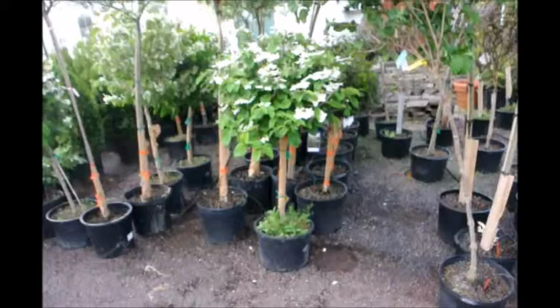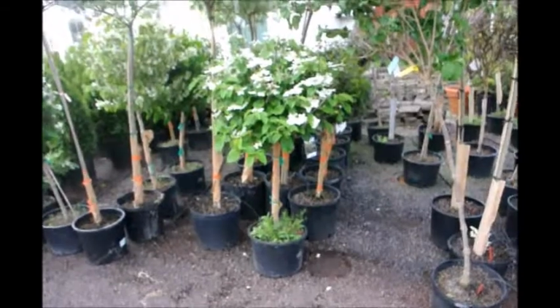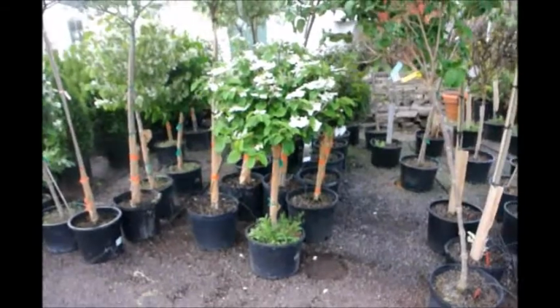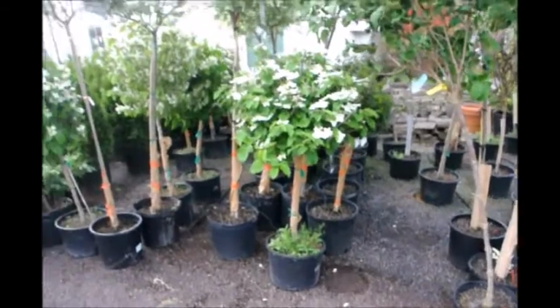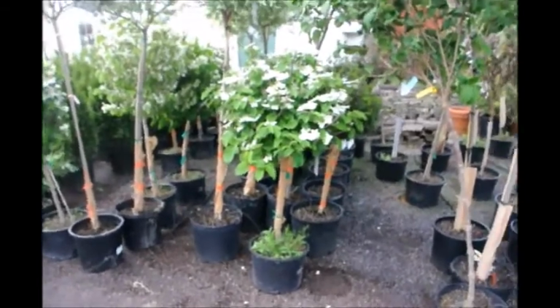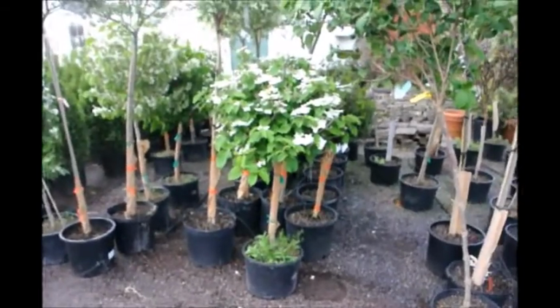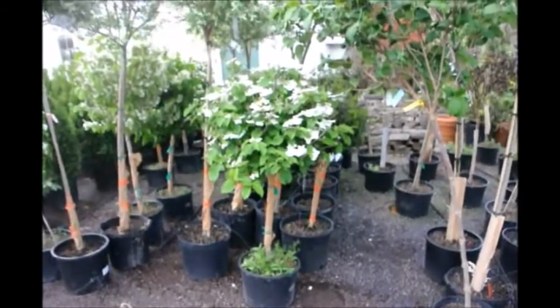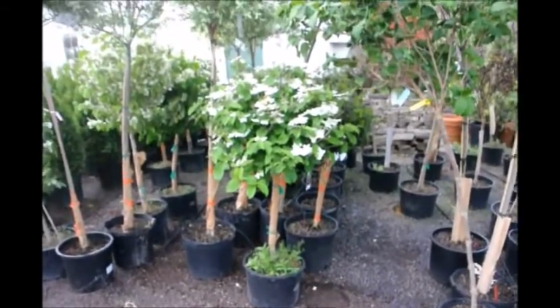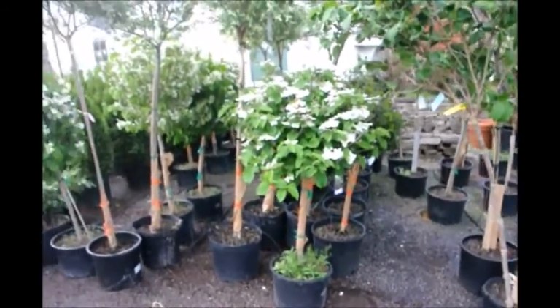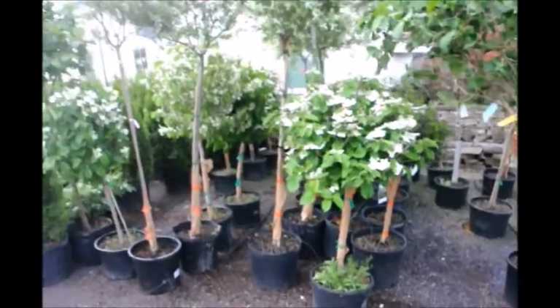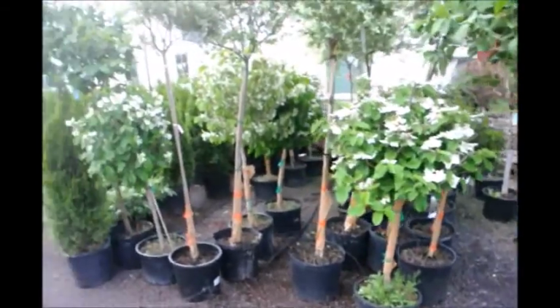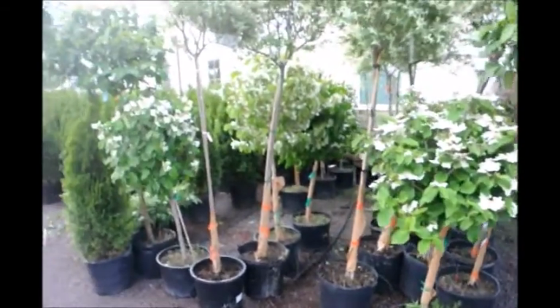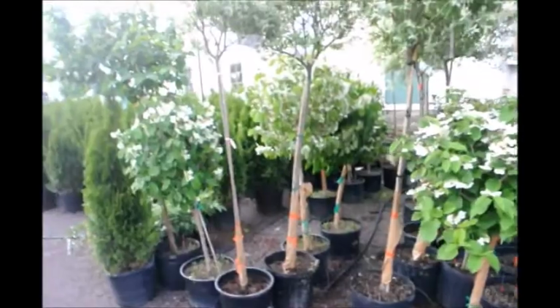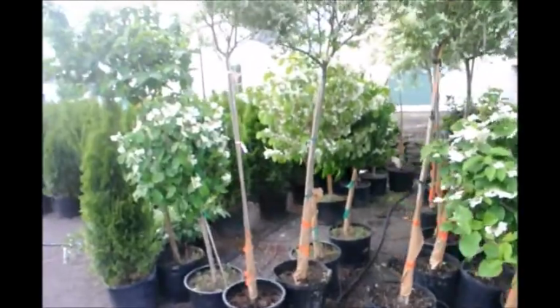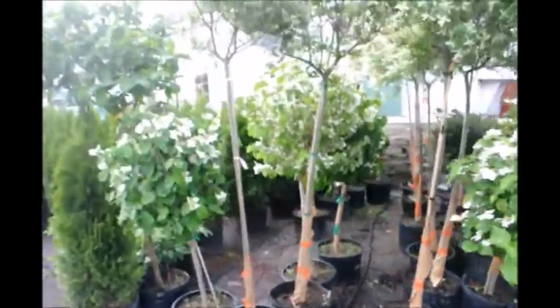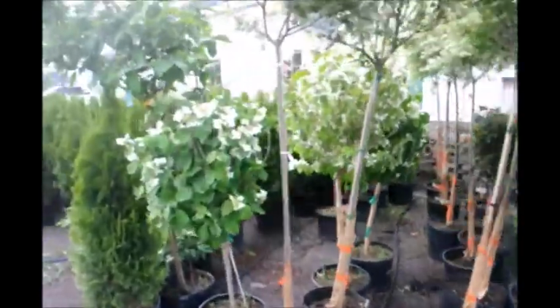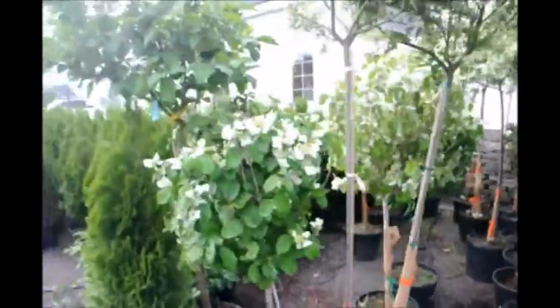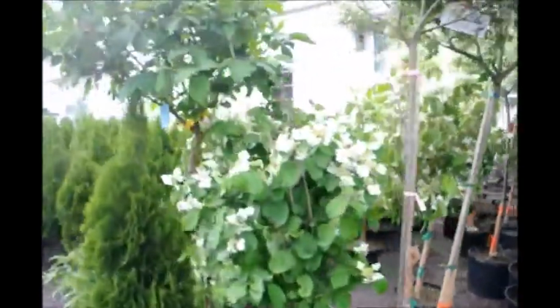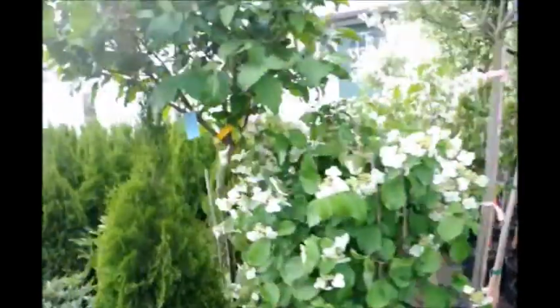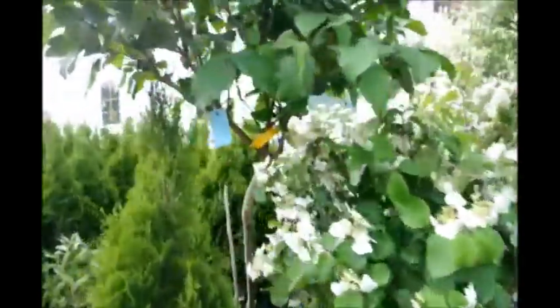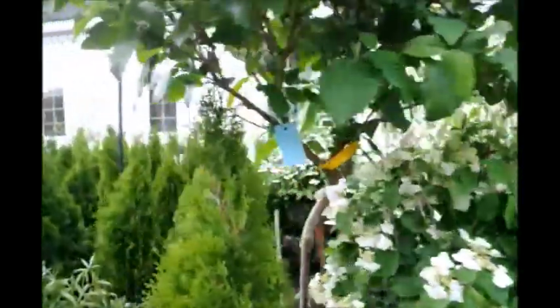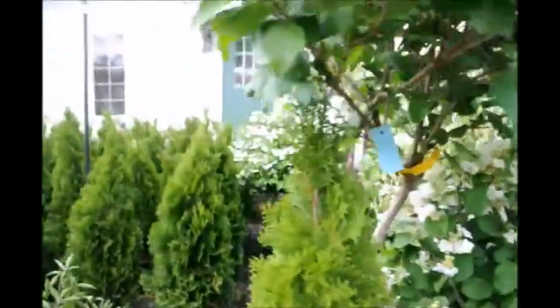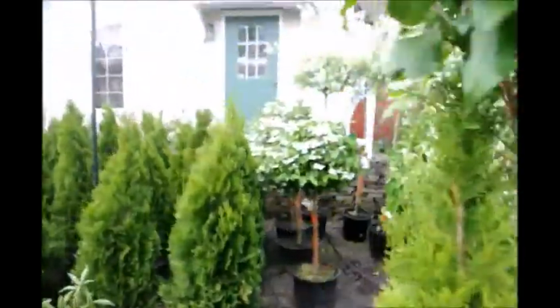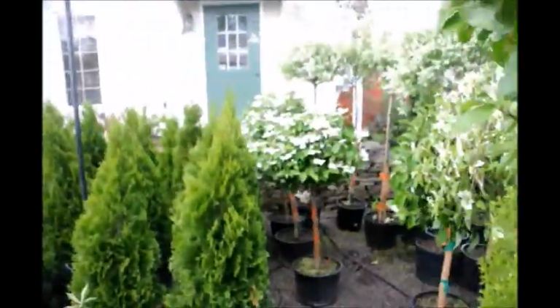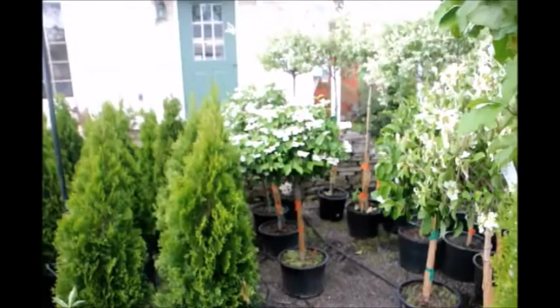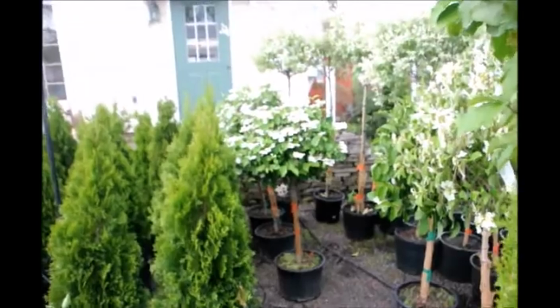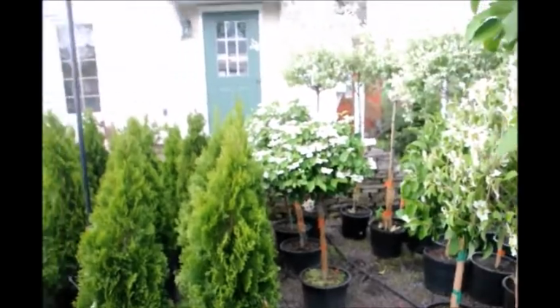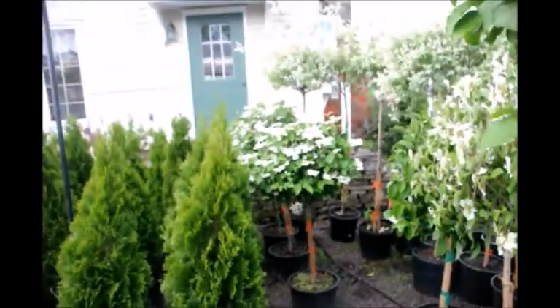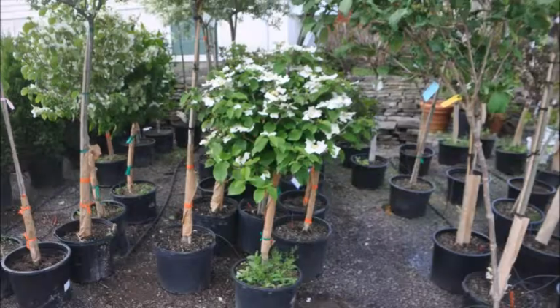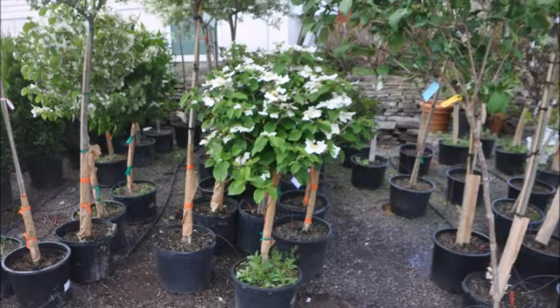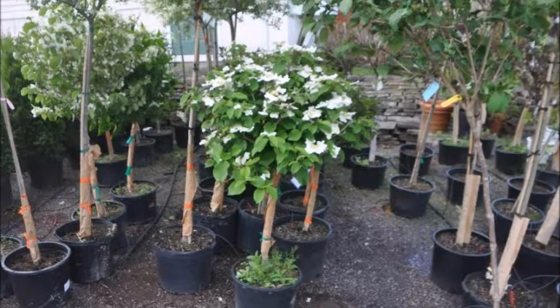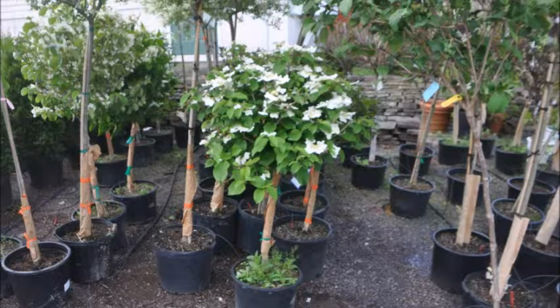One of my favorite trees on a standard is the Mauricii viburnum. Viburnums are a very versatile shrub that attract birds, have great color, good flower sets, and are easy to grow and maintain.